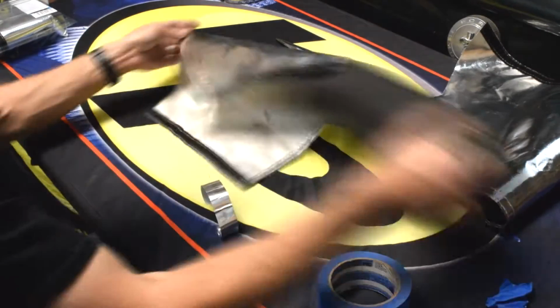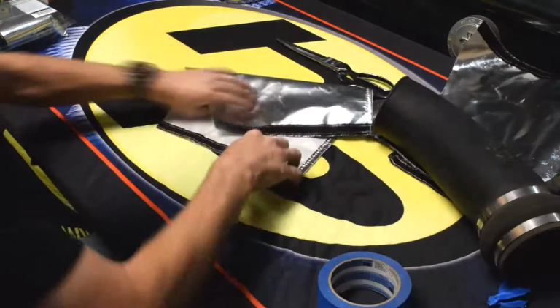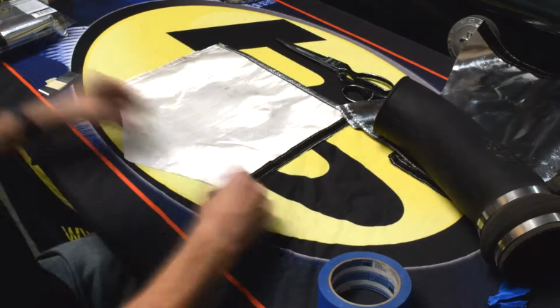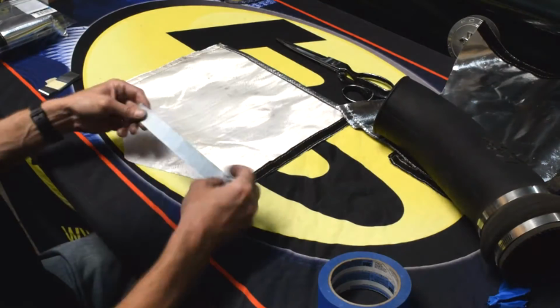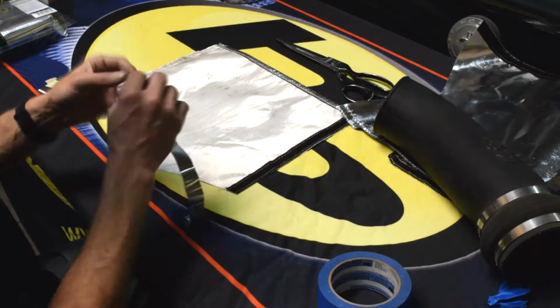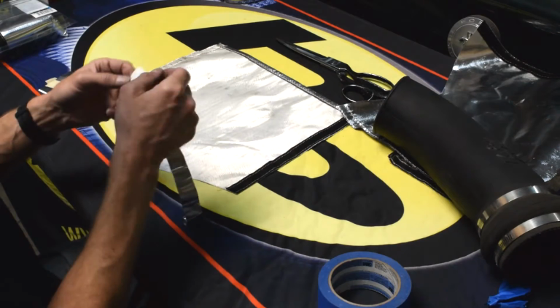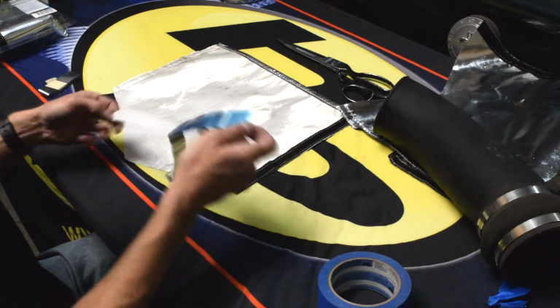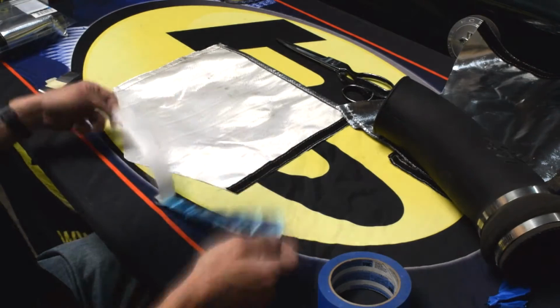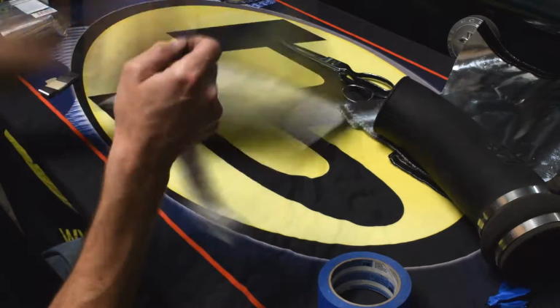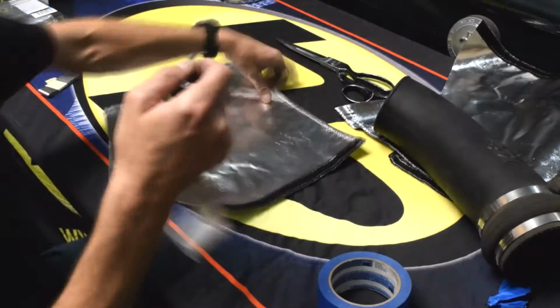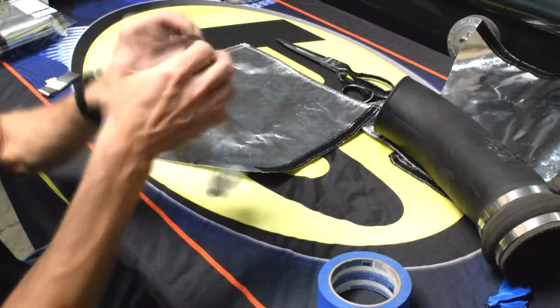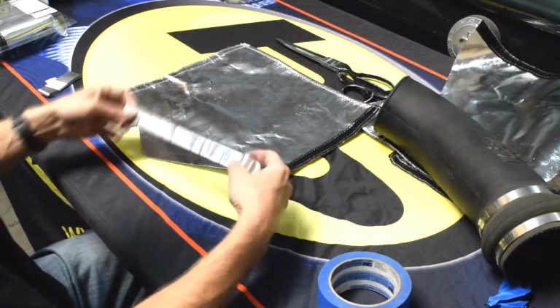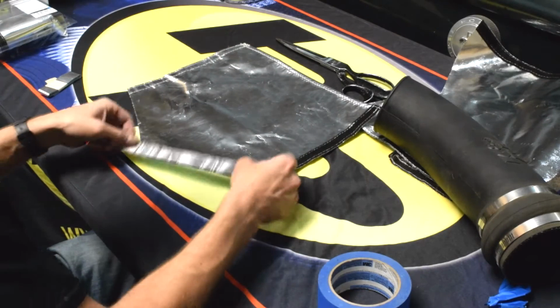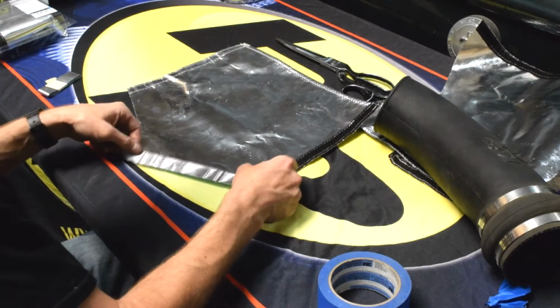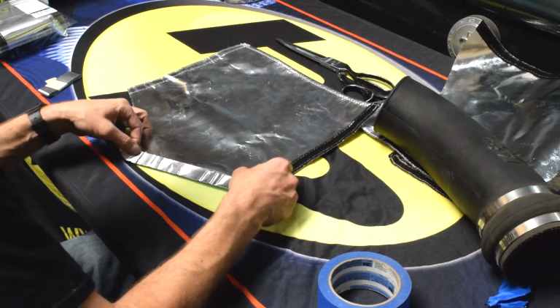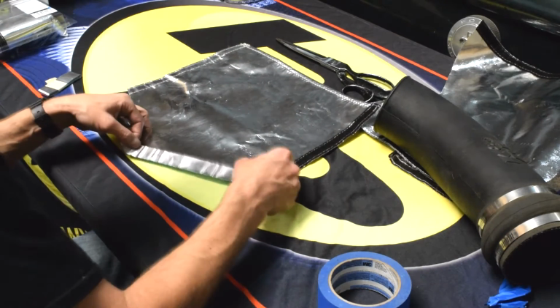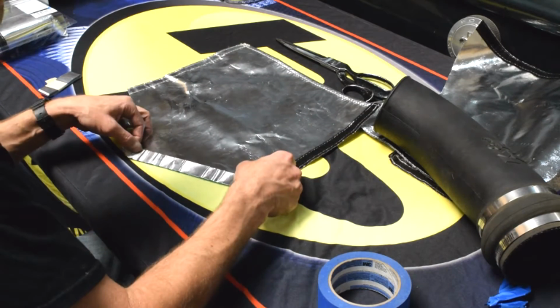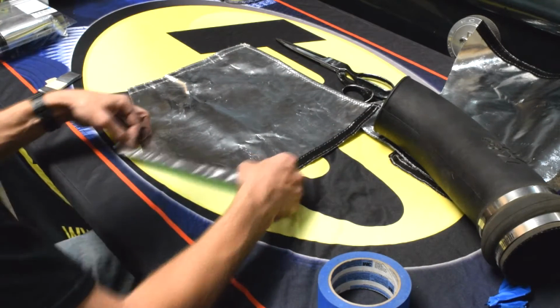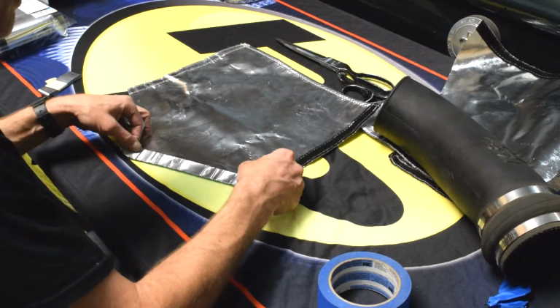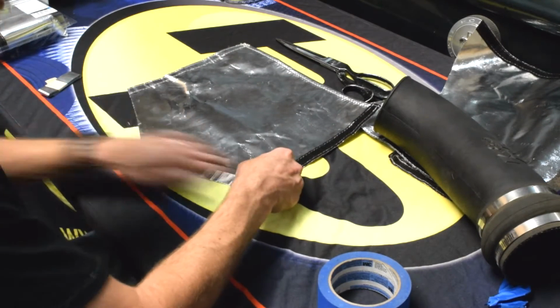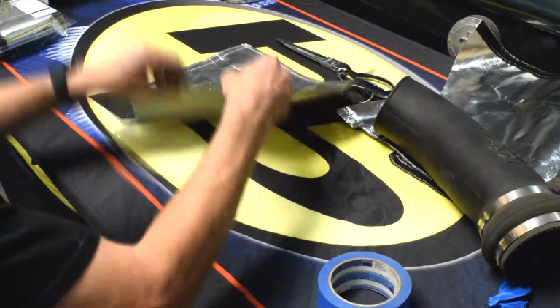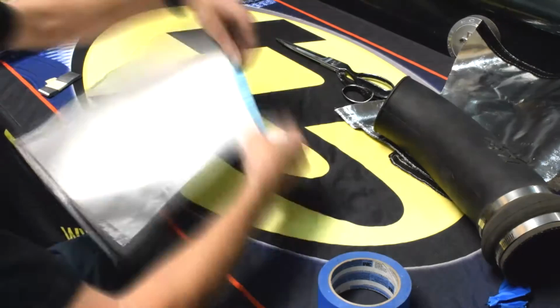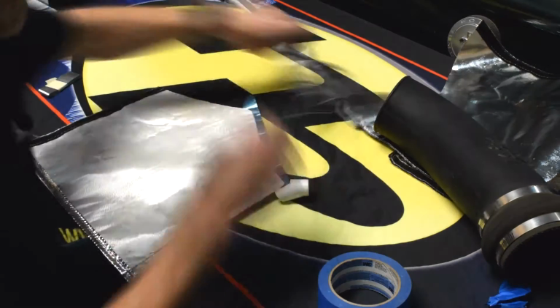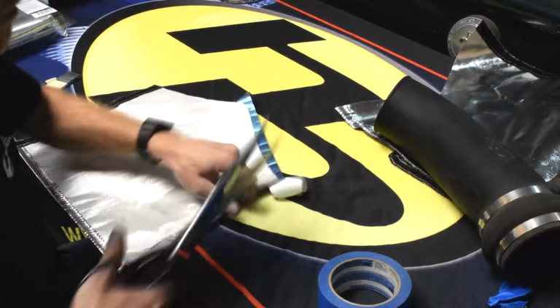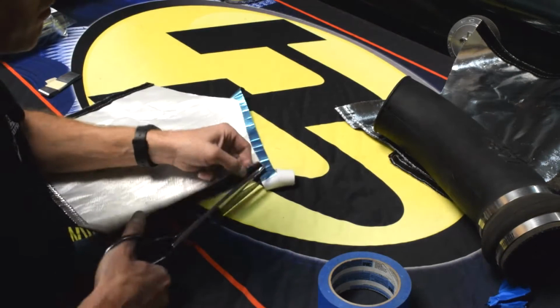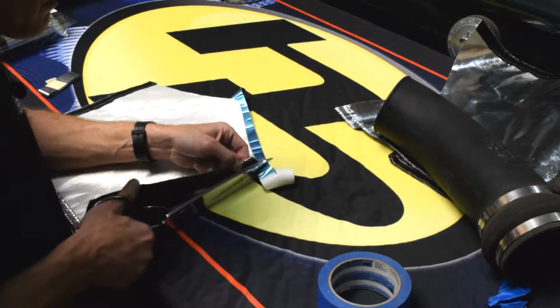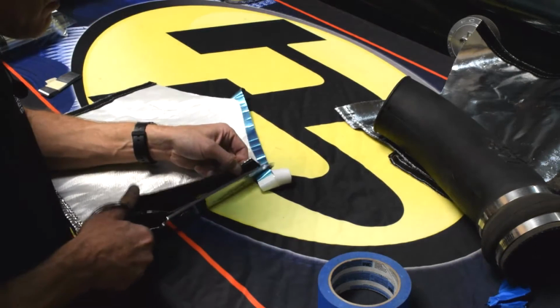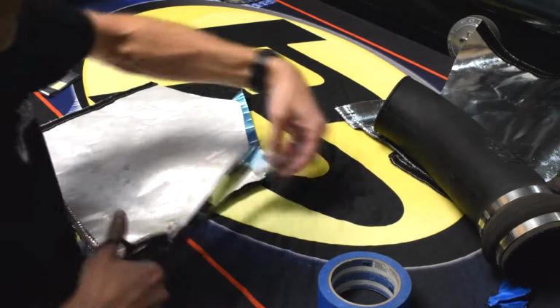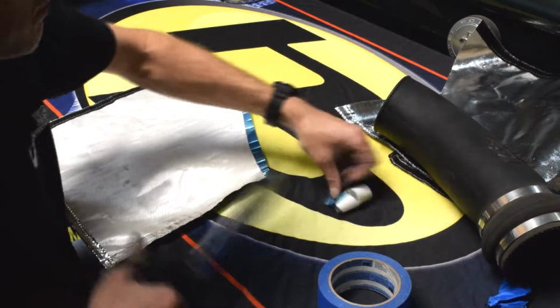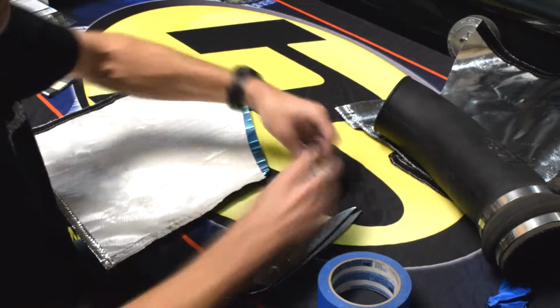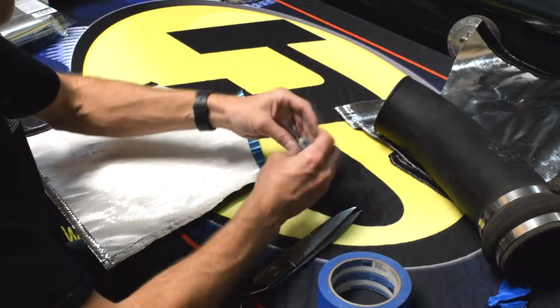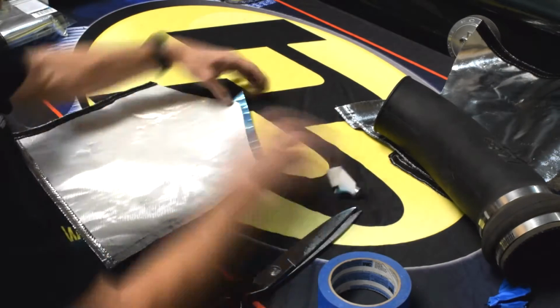Now we are going to seal up the ends of the Thermoflex sleeve with some Heat Shield Products Cool Foil tape. You can also use the Cool Foil tape to seal the sleeve to the air intake pipe.